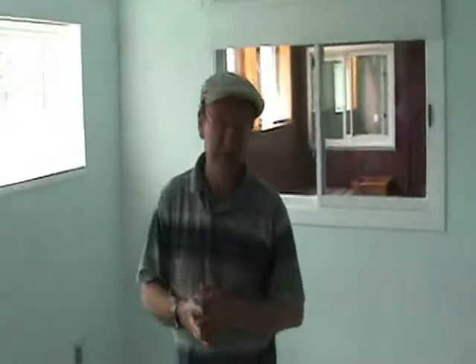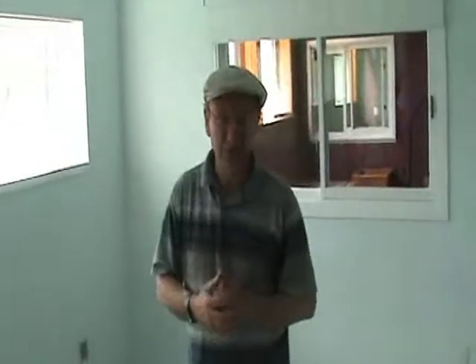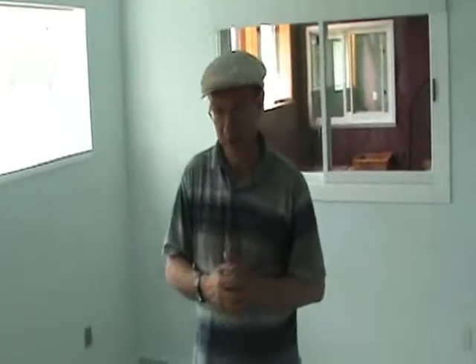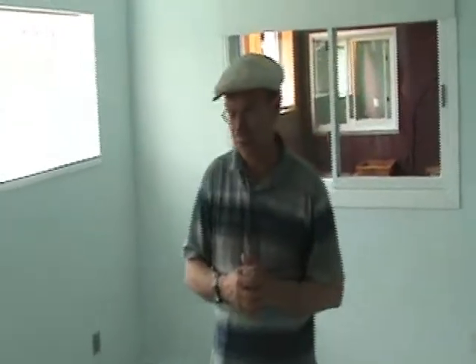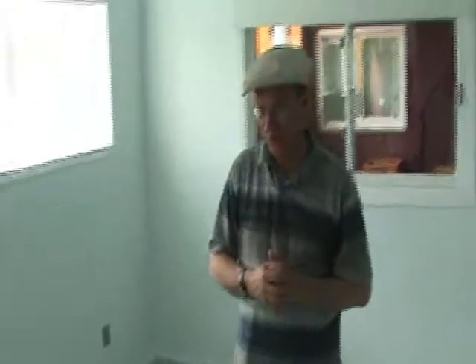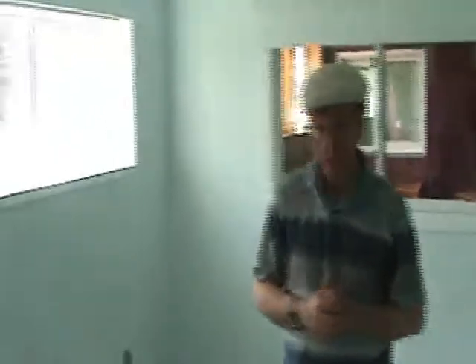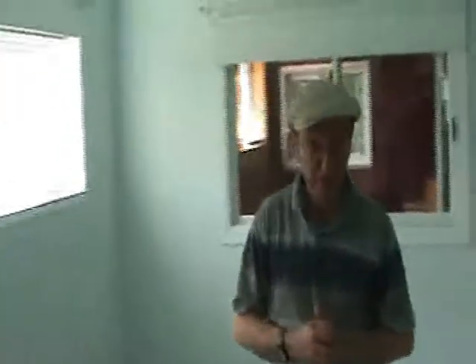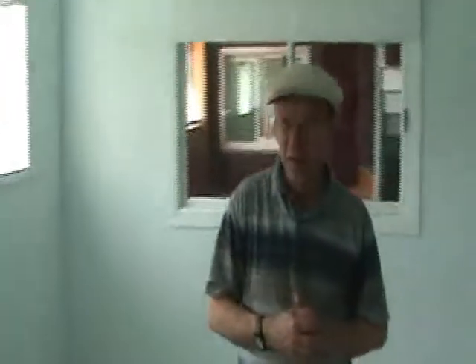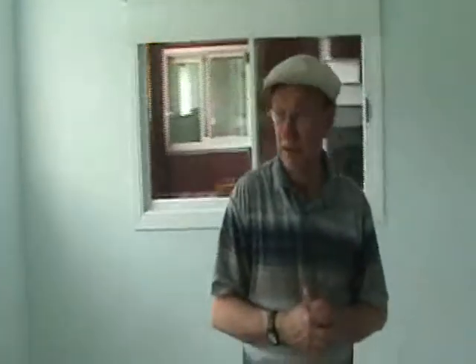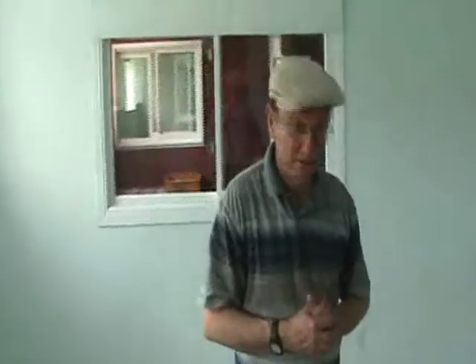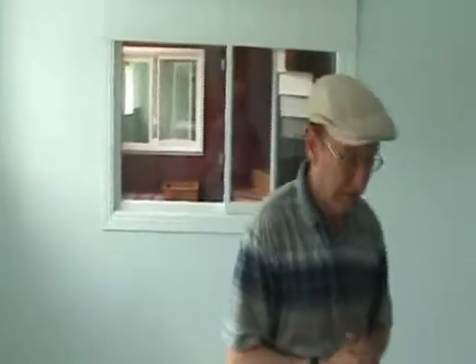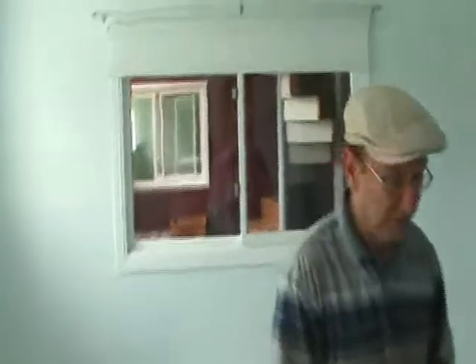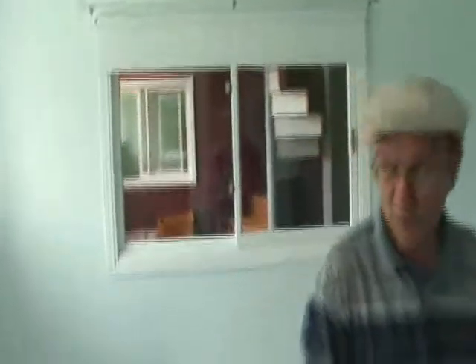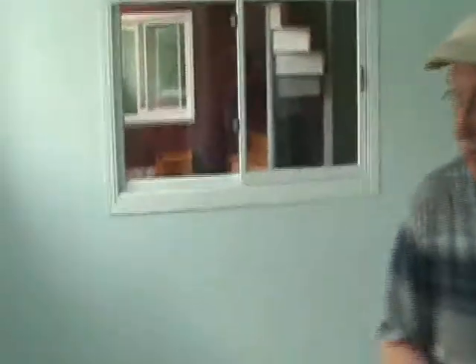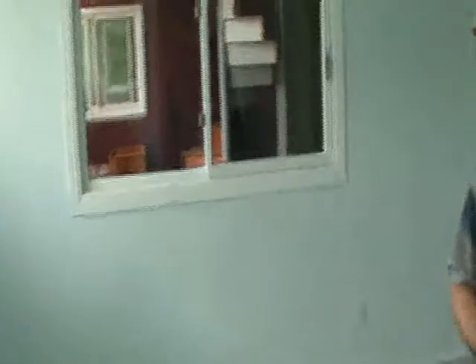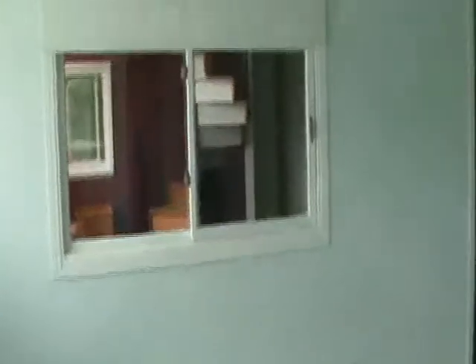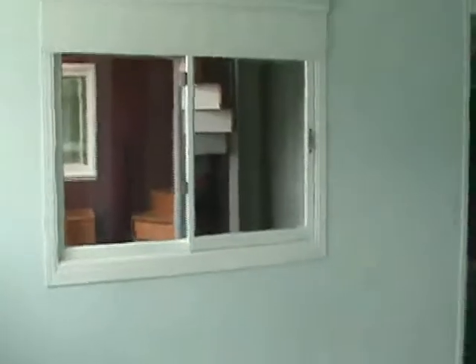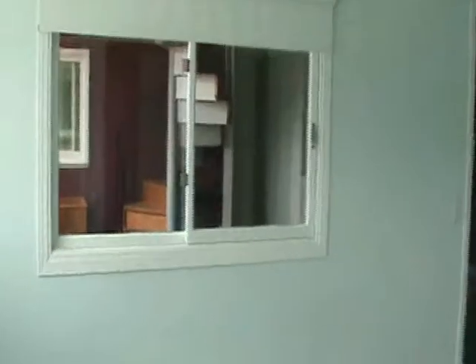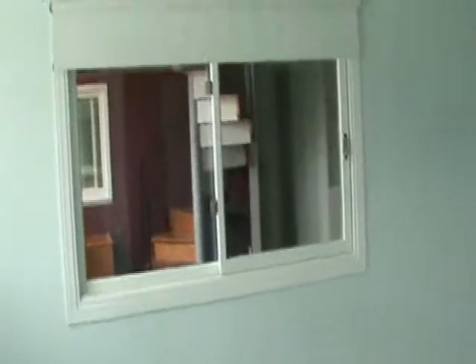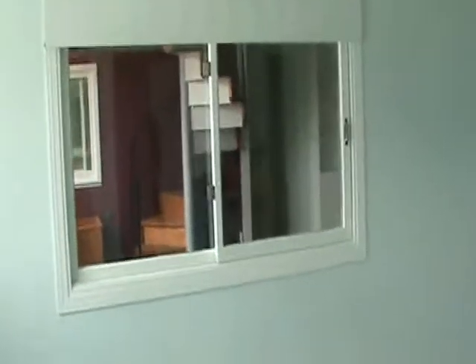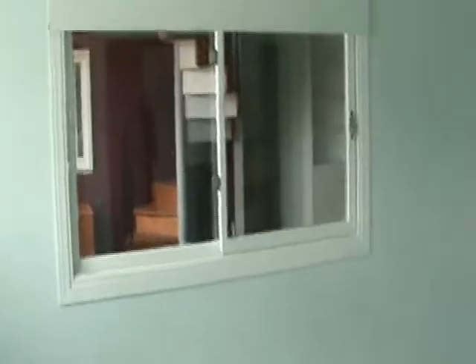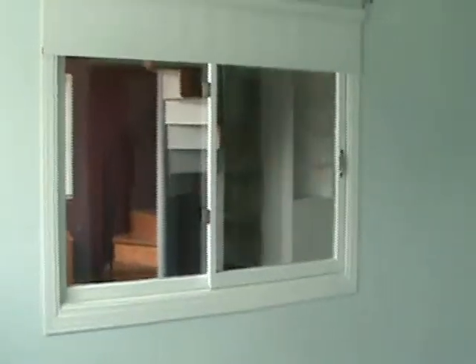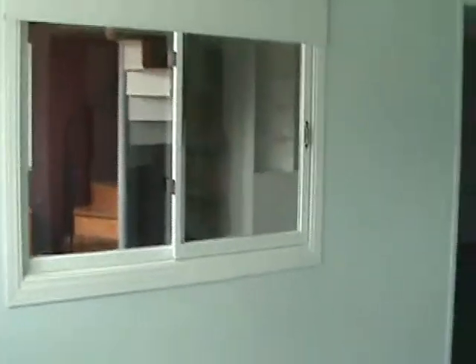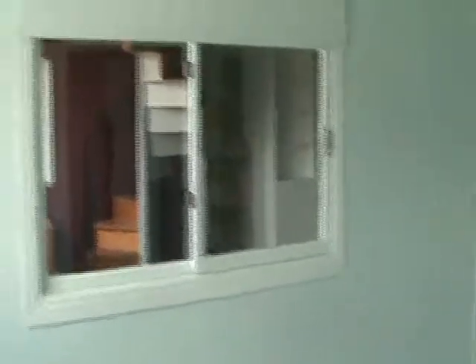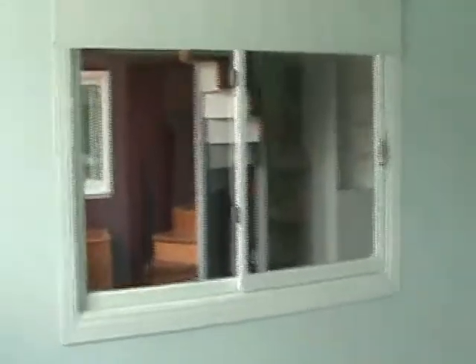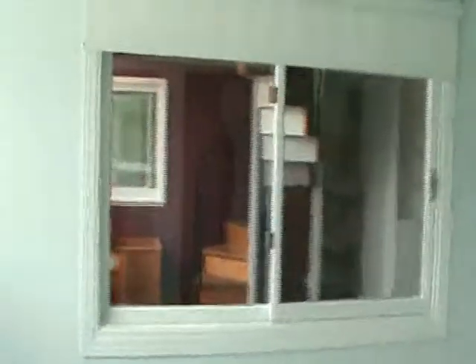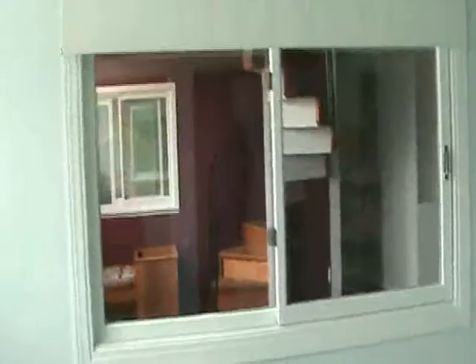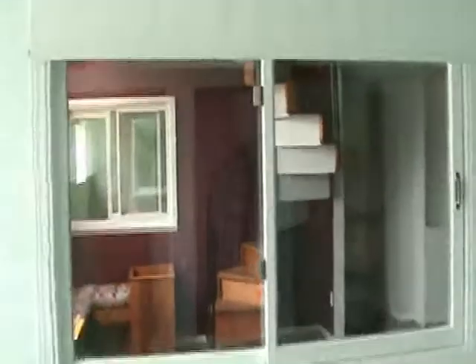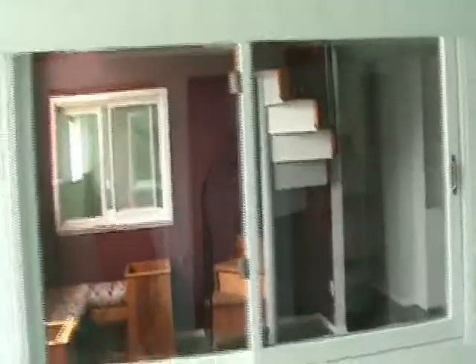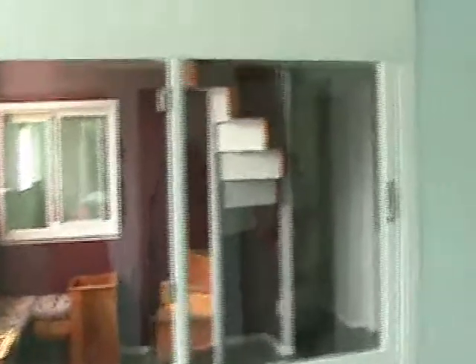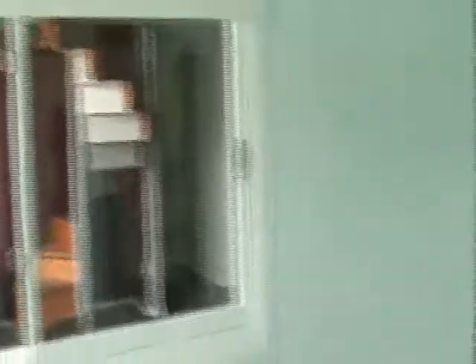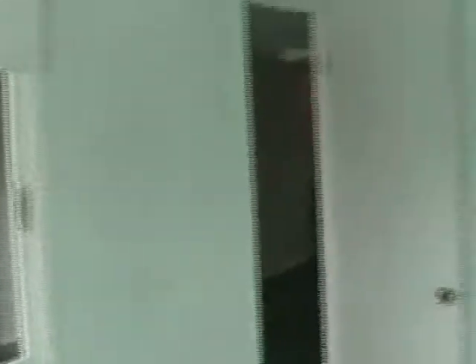When you're down here, you don't really think that you're in a basement. We also put some windows into the sunroom just to give more light throughout the basement rooms.